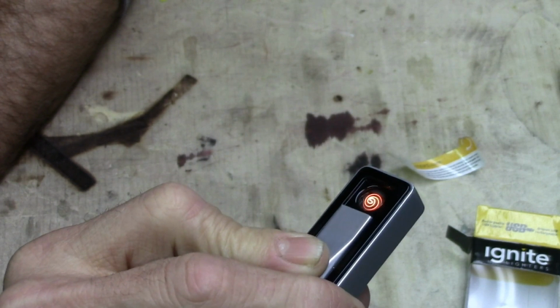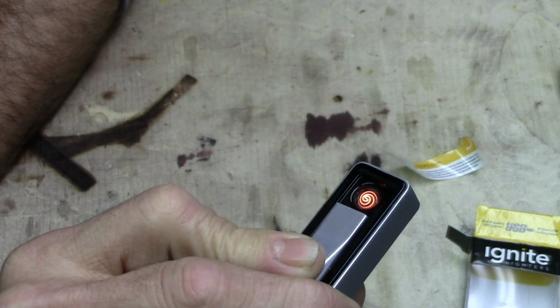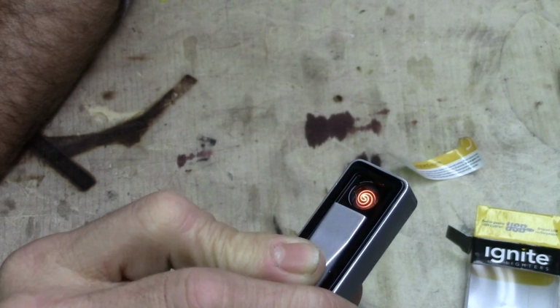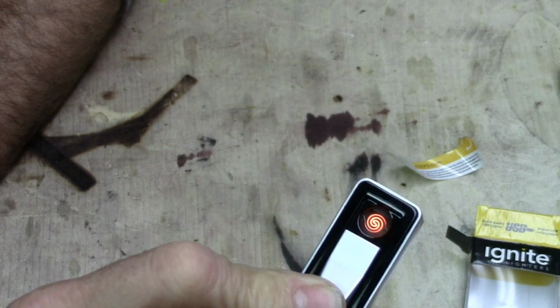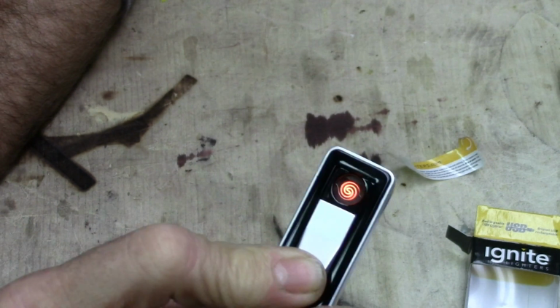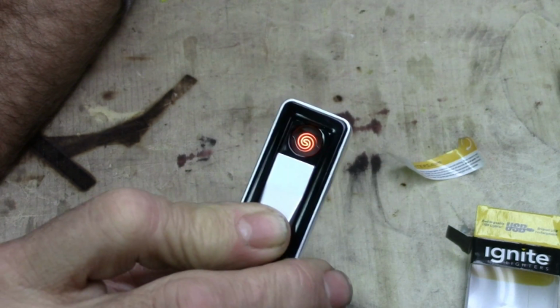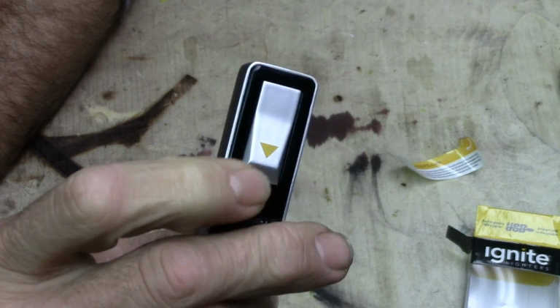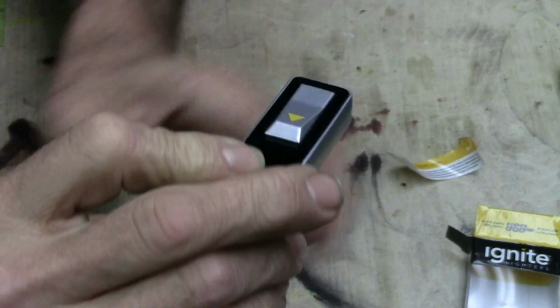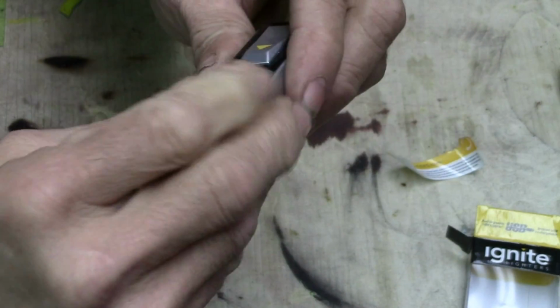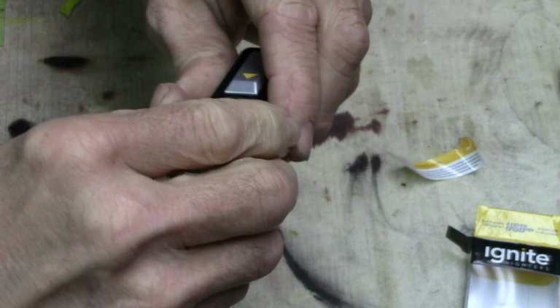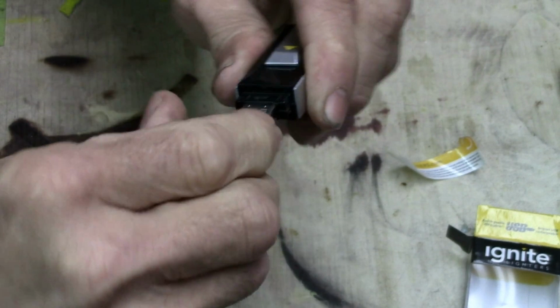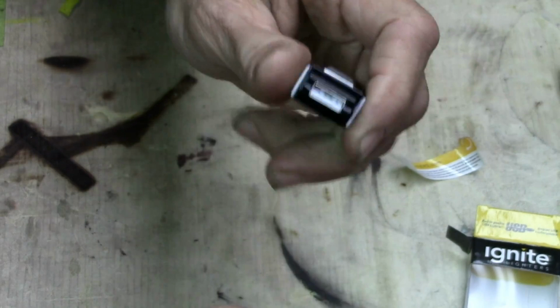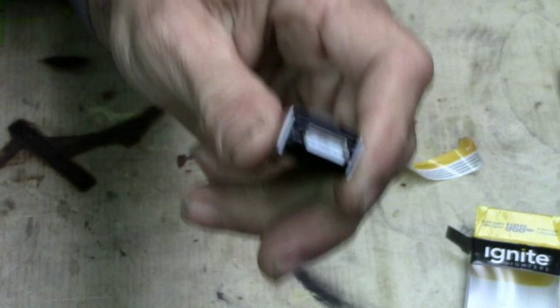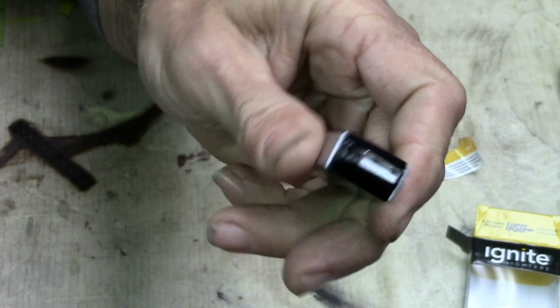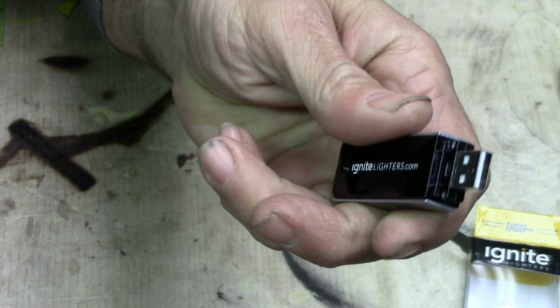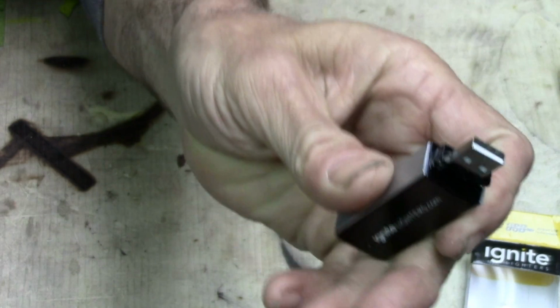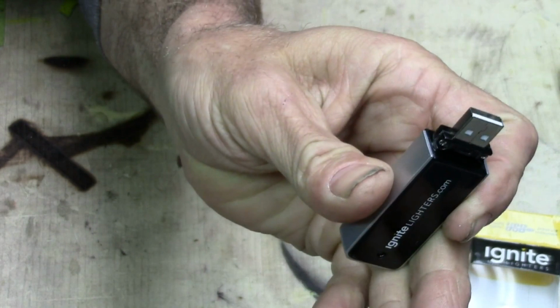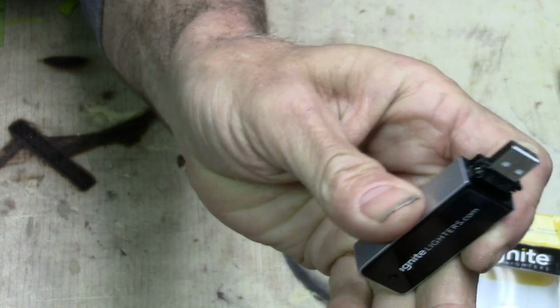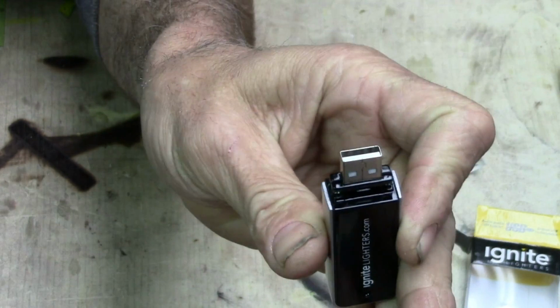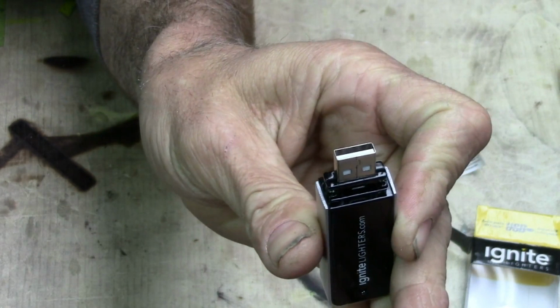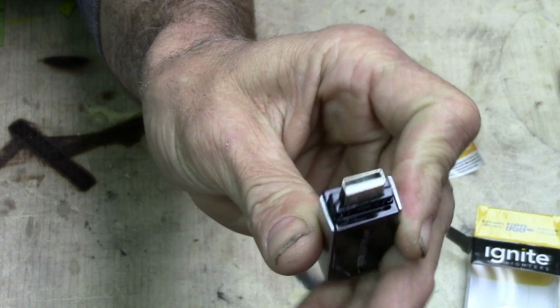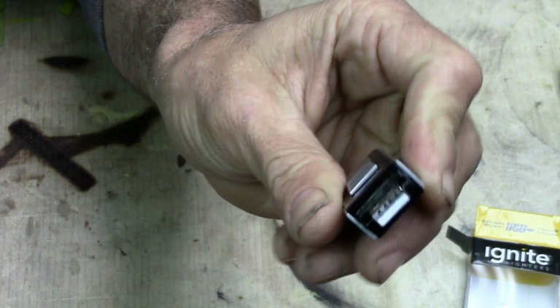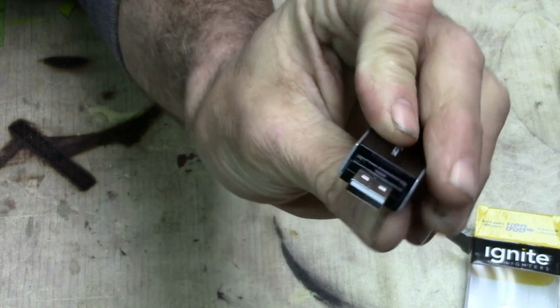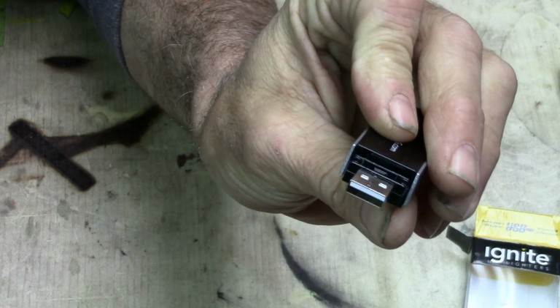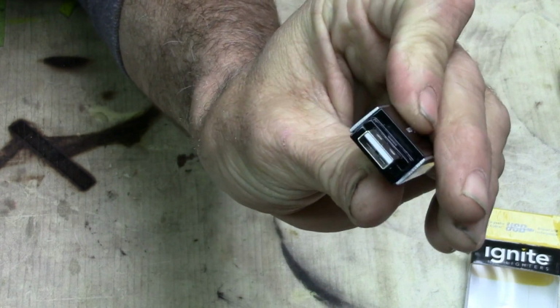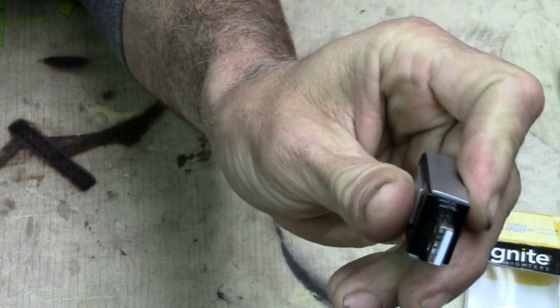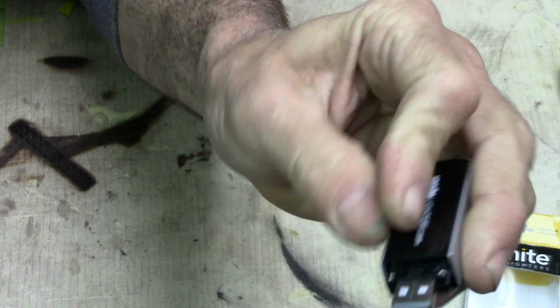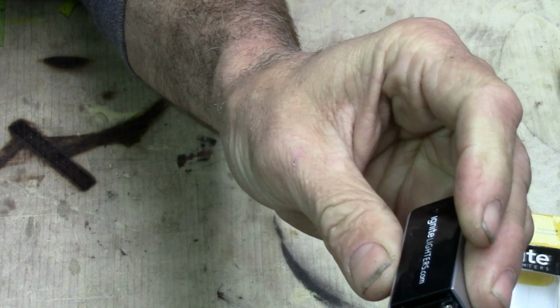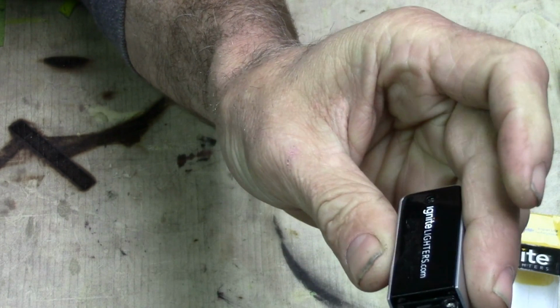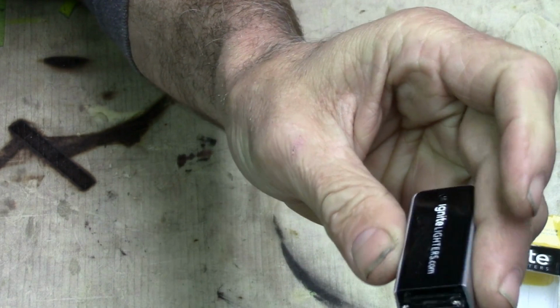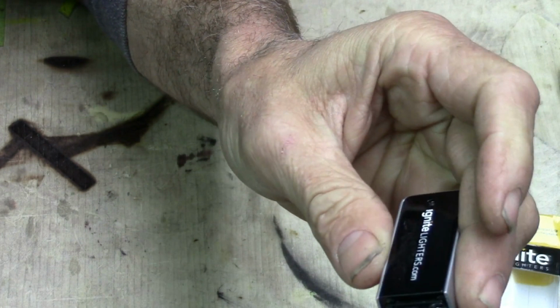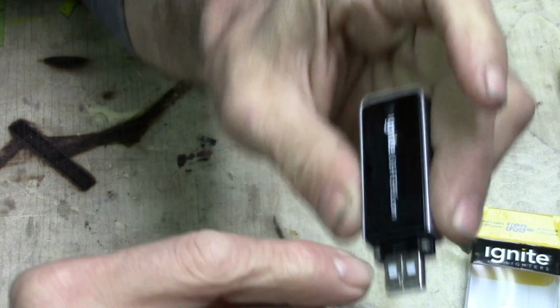That little element is powered by a battery inside there. That battery gets charged up by plugging it into a USB port — and wow, that's pretty cool. So let's see if we can tear this apart.